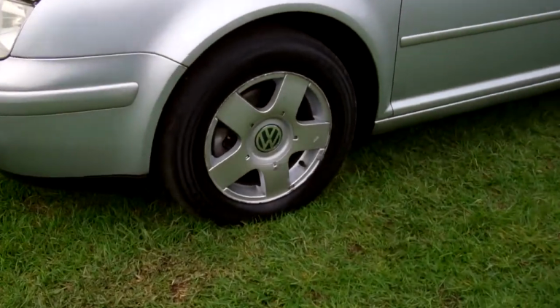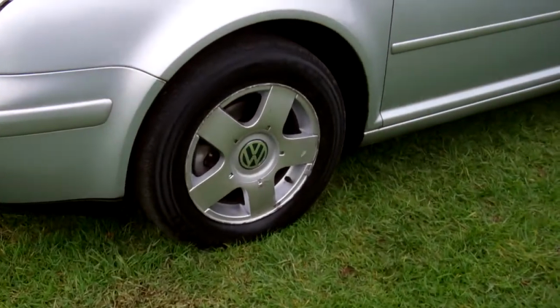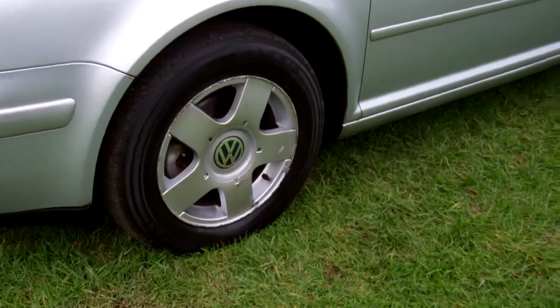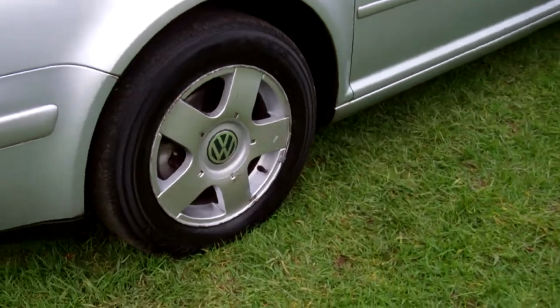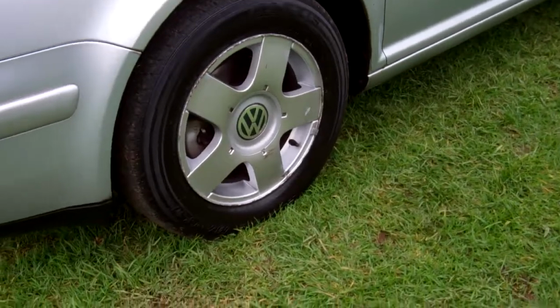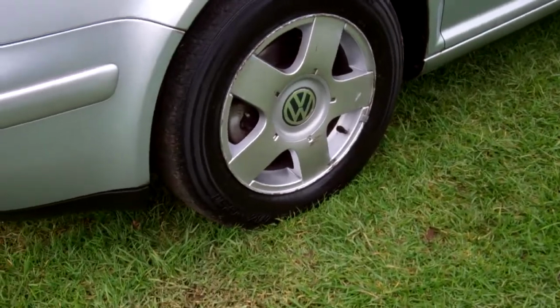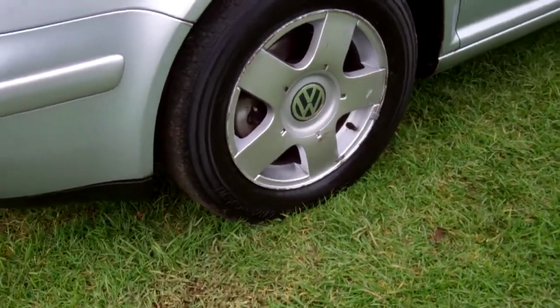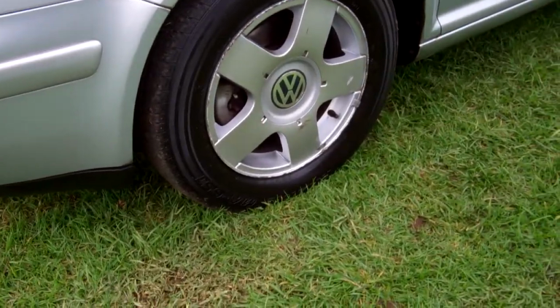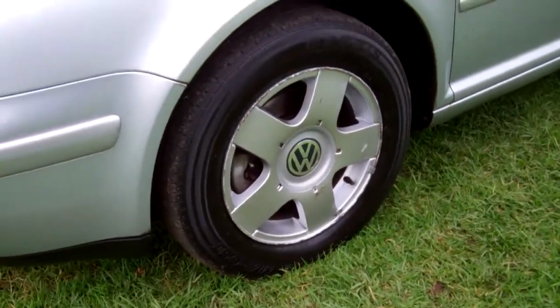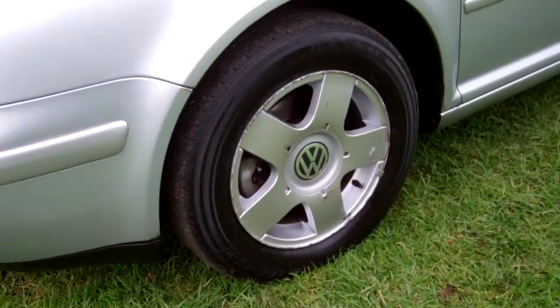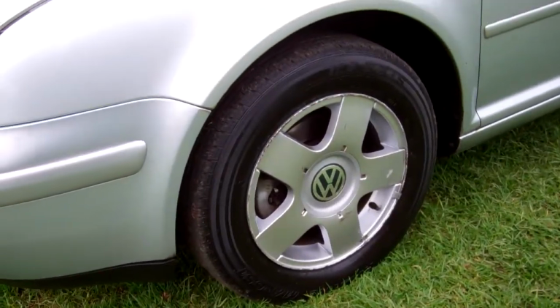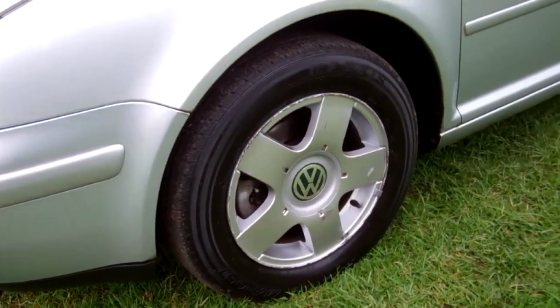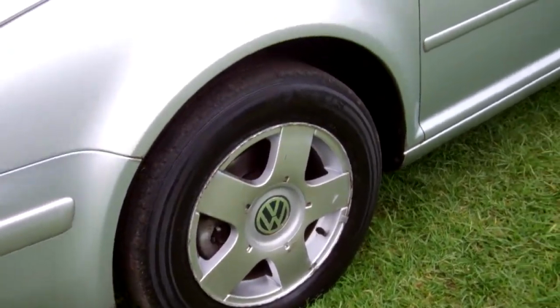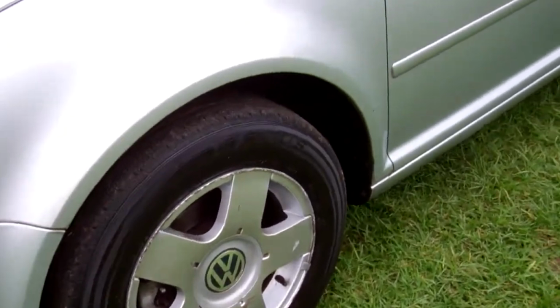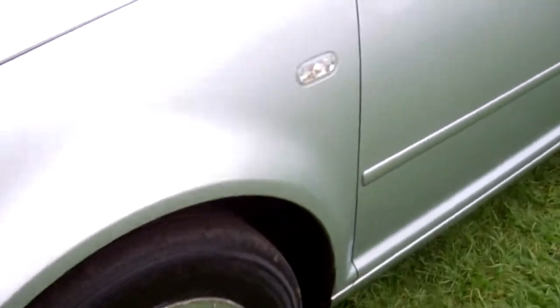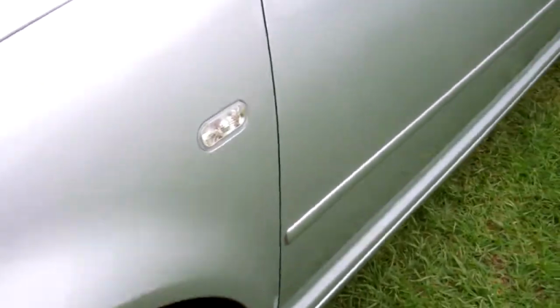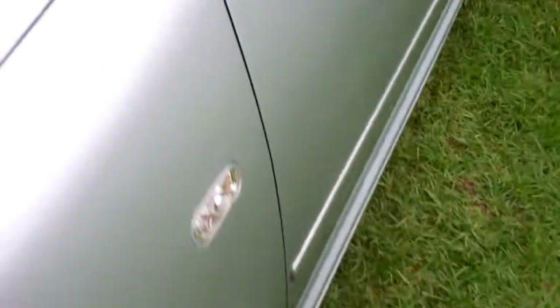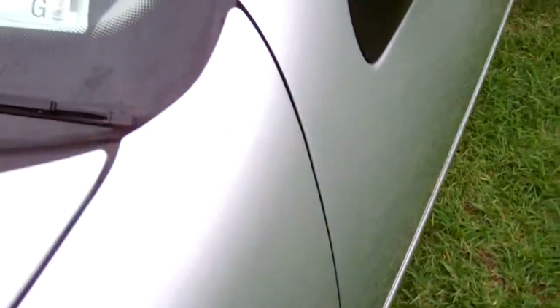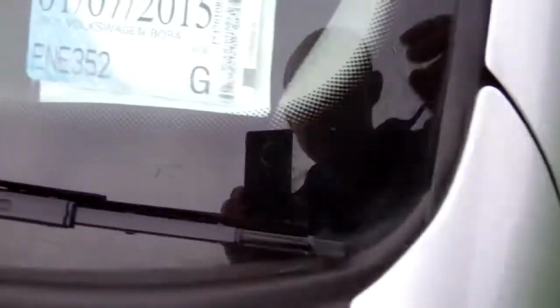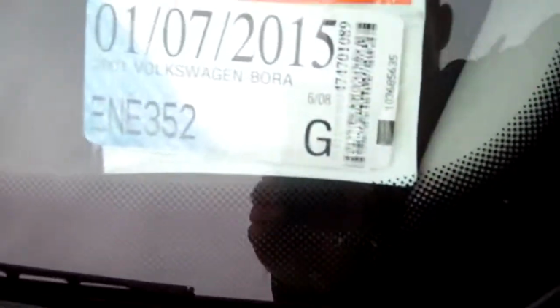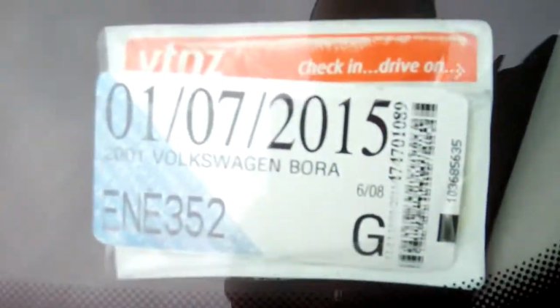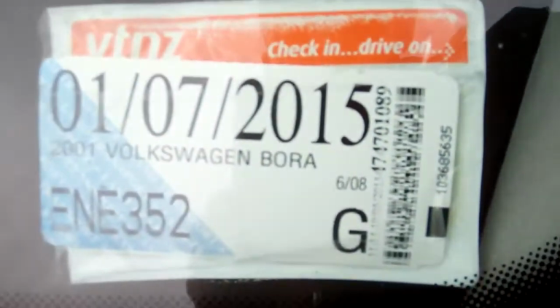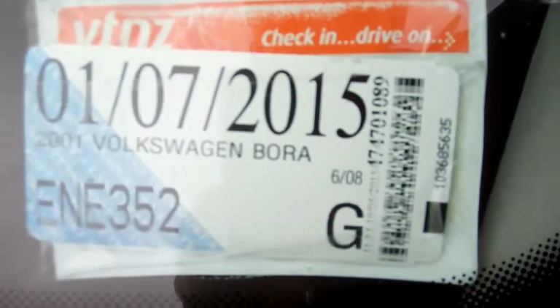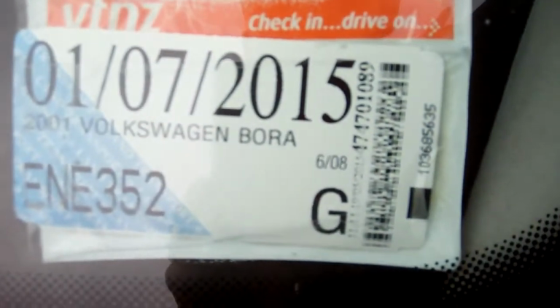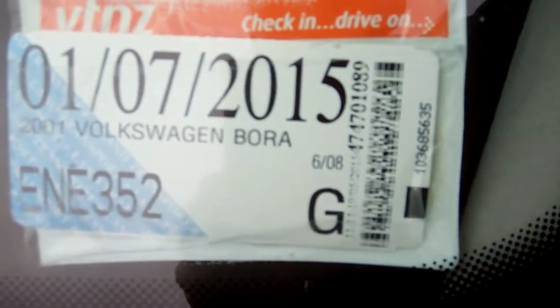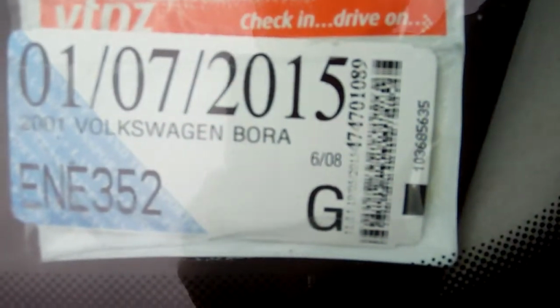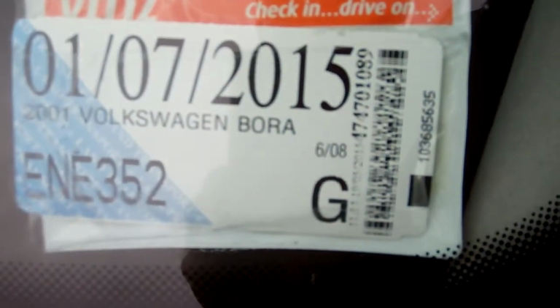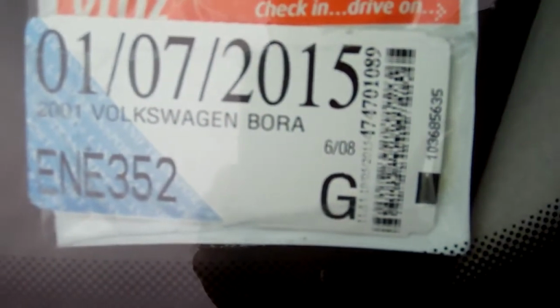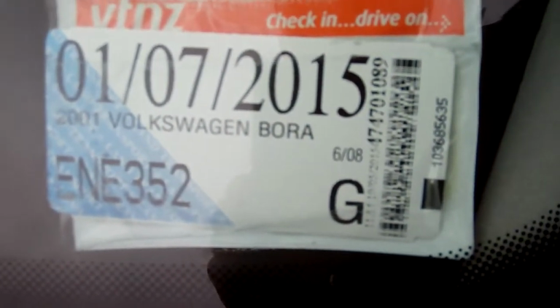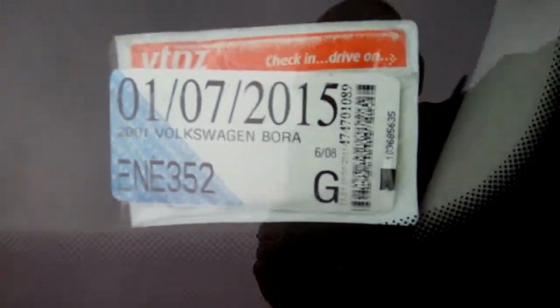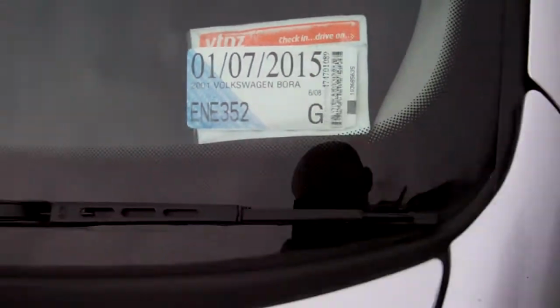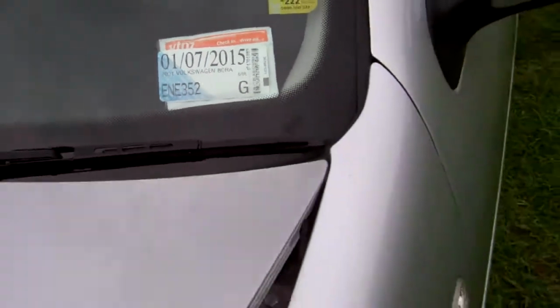It's on a set of factory alloy wheels and they're size 15 inch. Registered through to the seventh month, 2015.